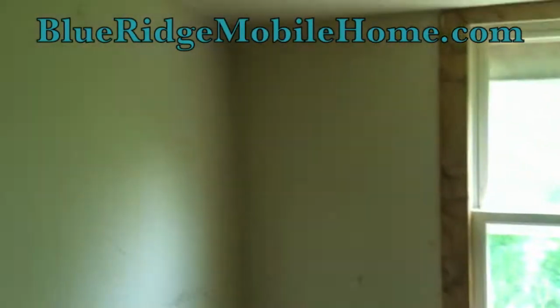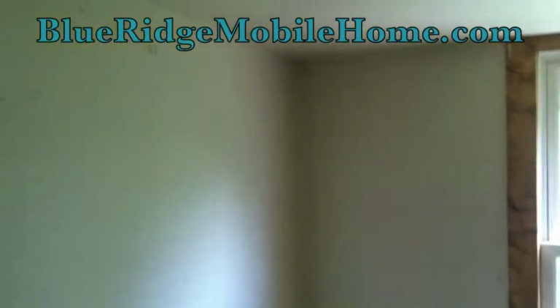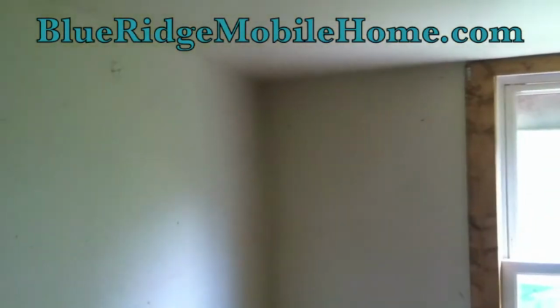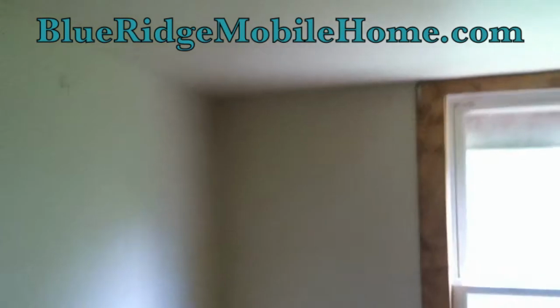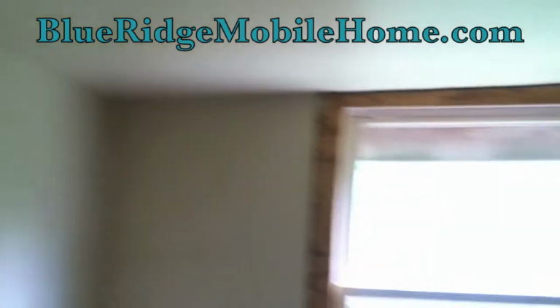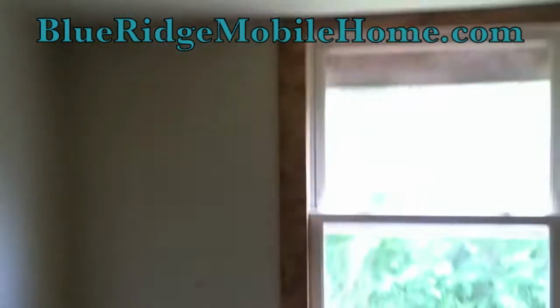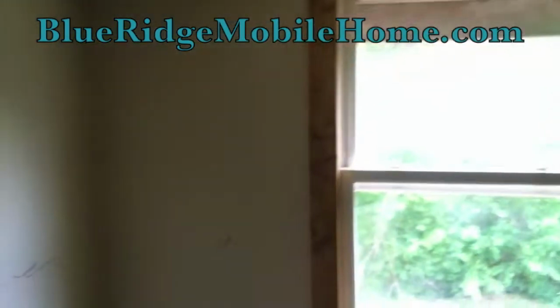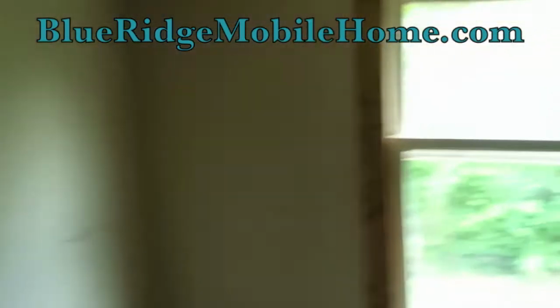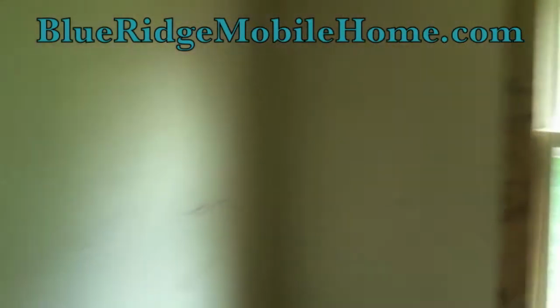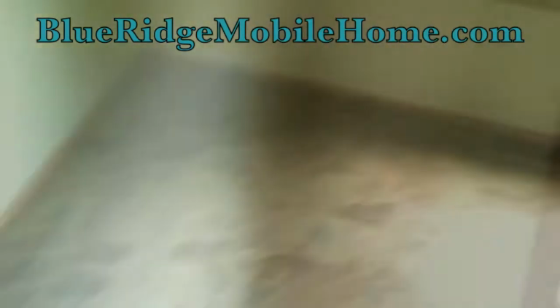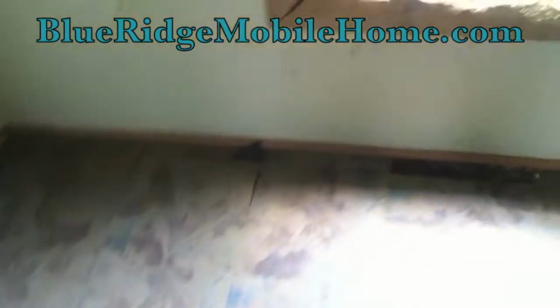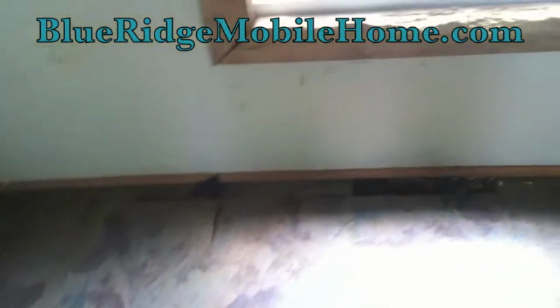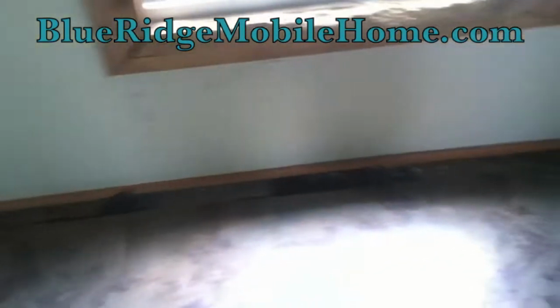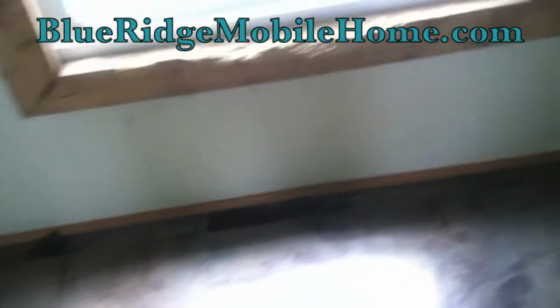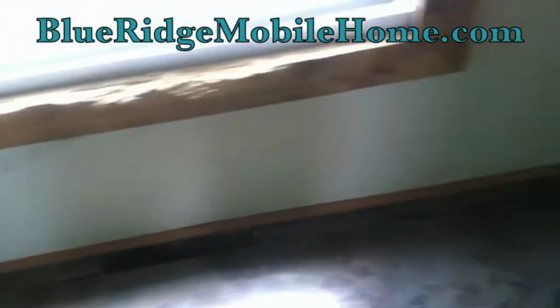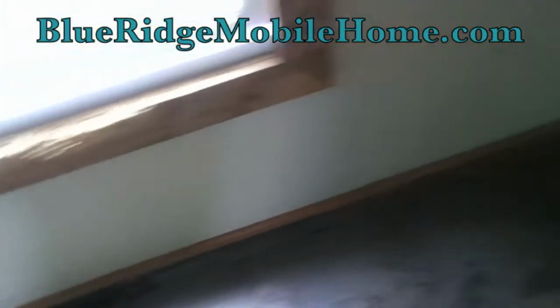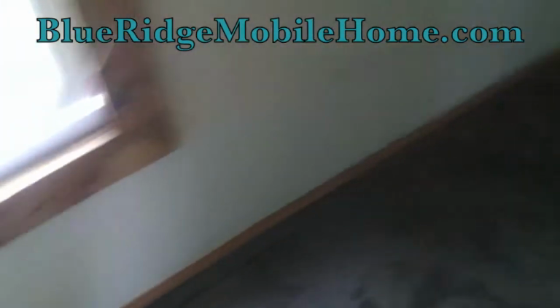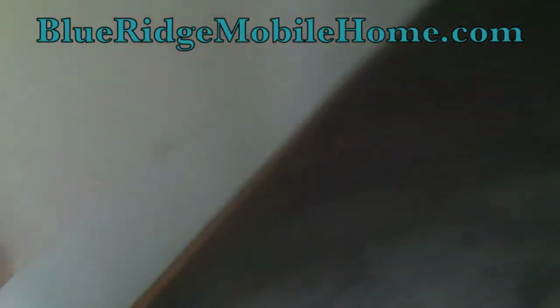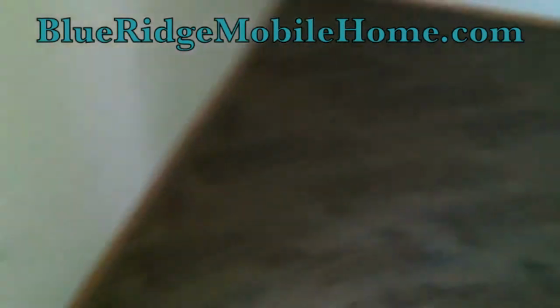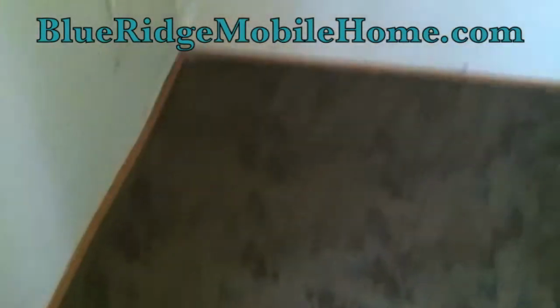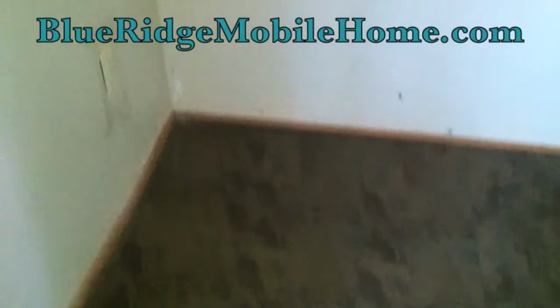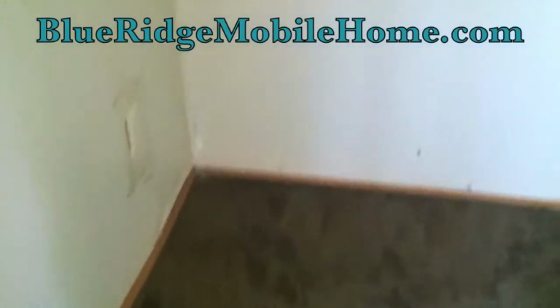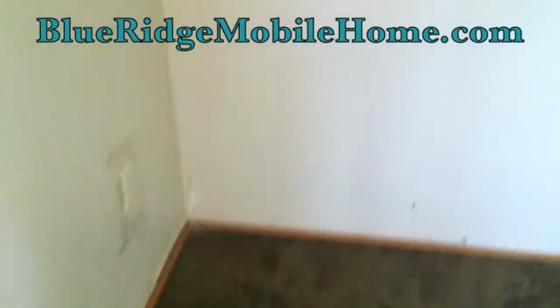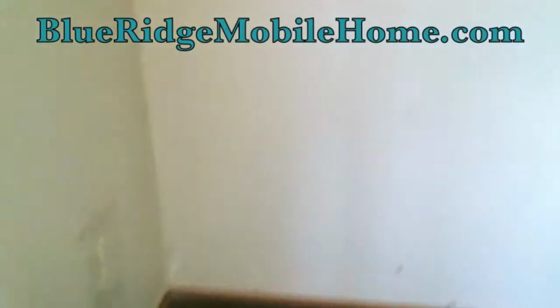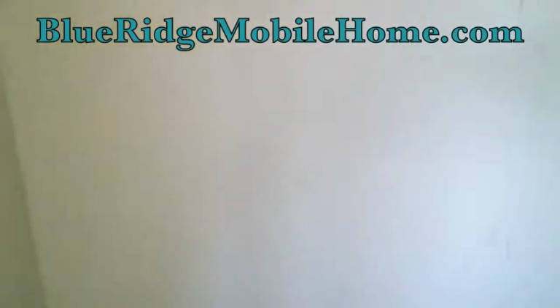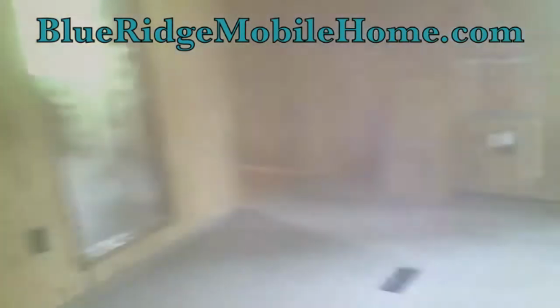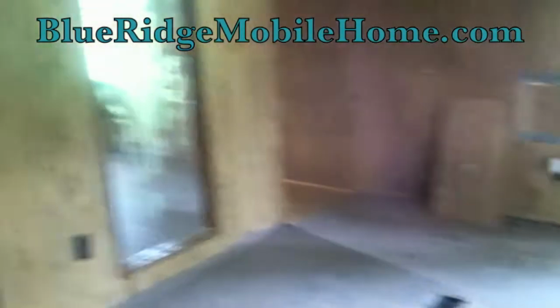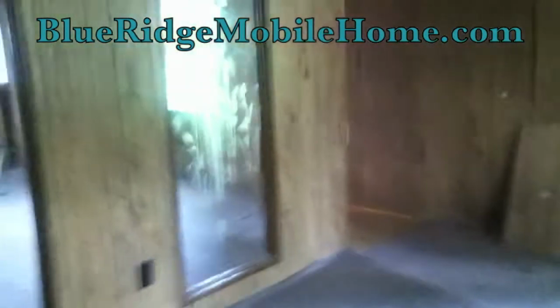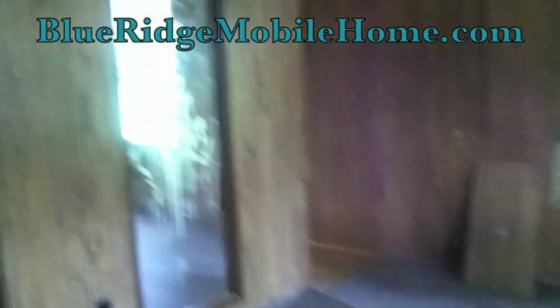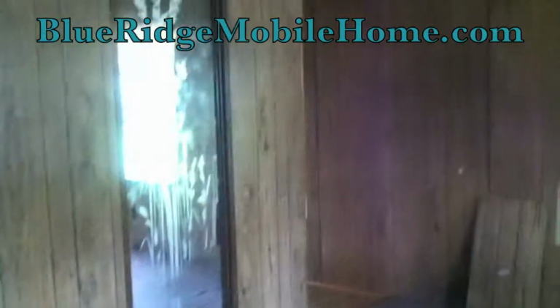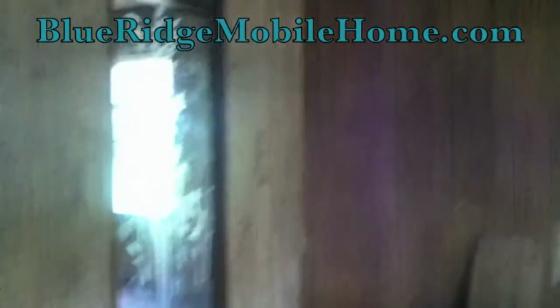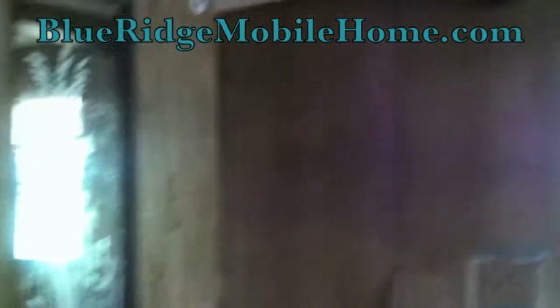I'm showing you one of the bedrooms here. Again, it's a three-bed, two-bath. This is in a very family-friendly community in Stanton, just off Interstate 81.